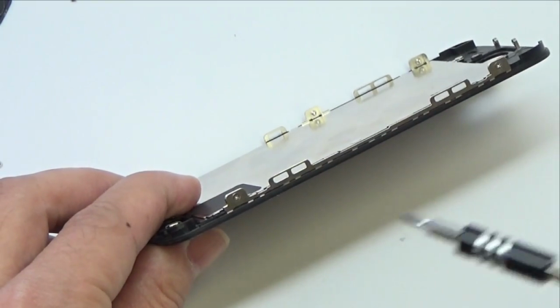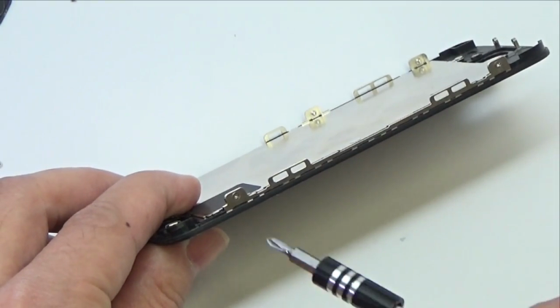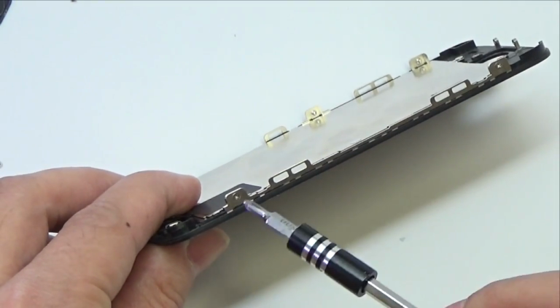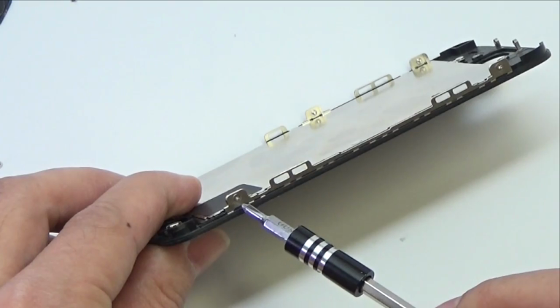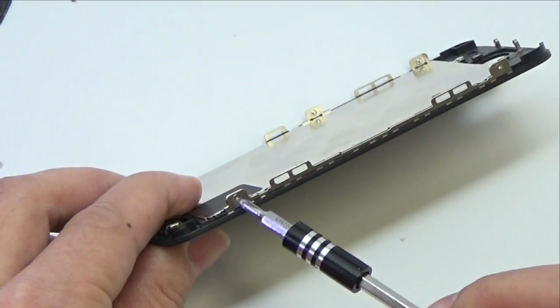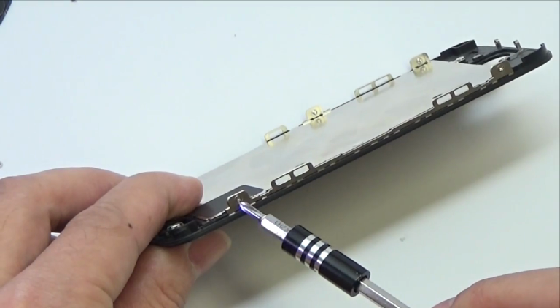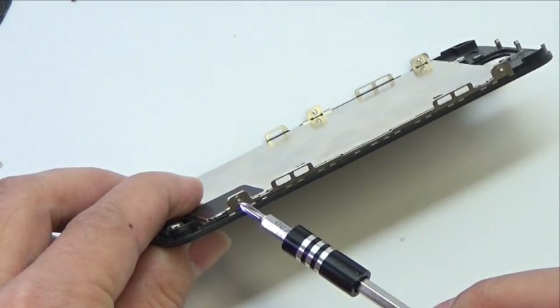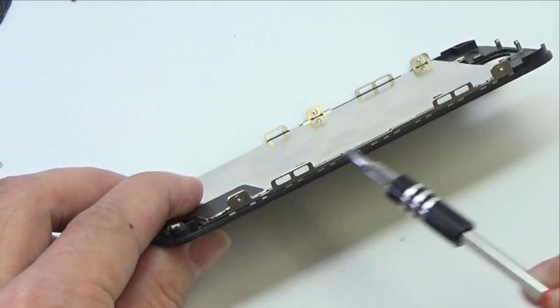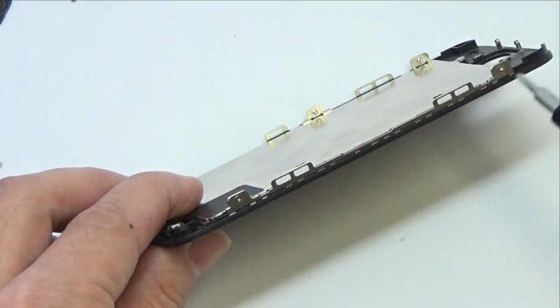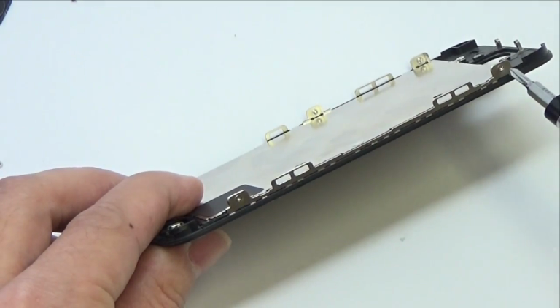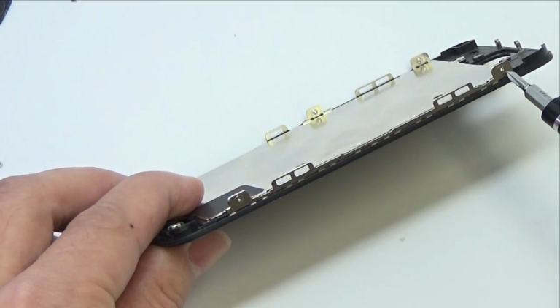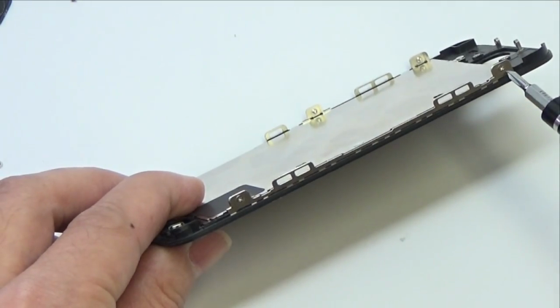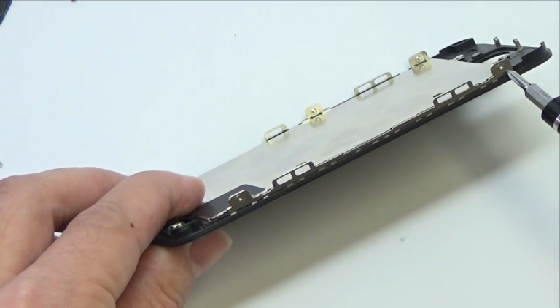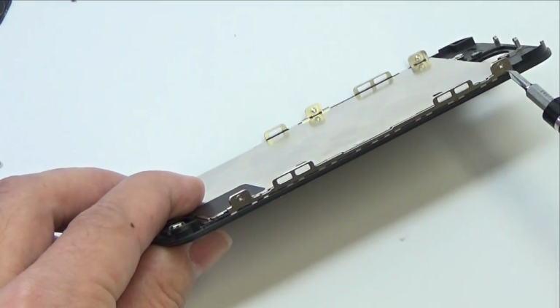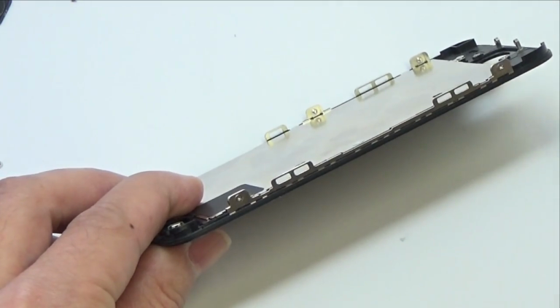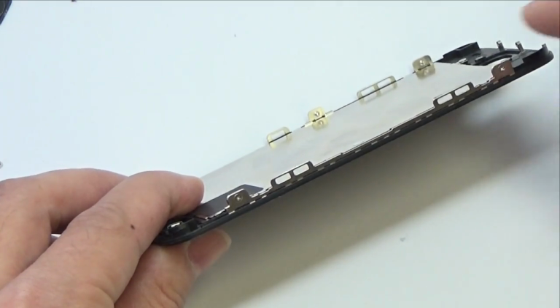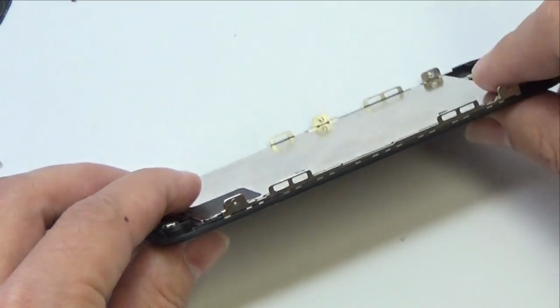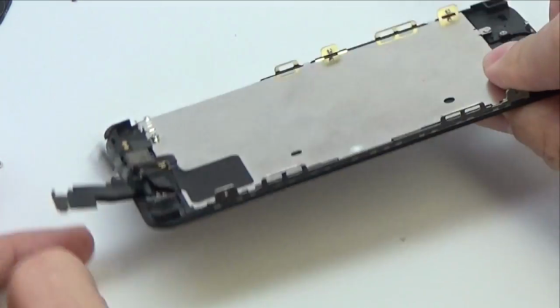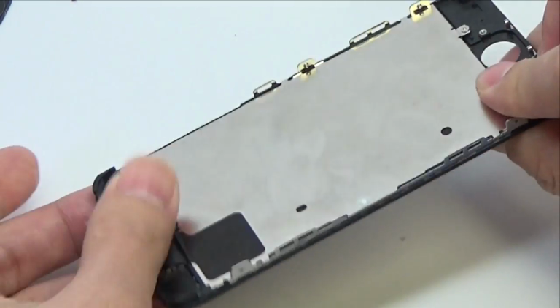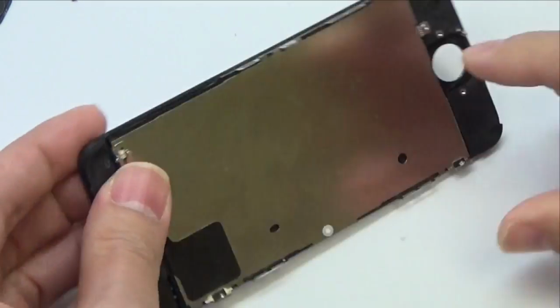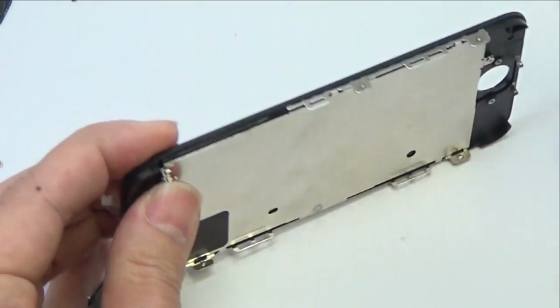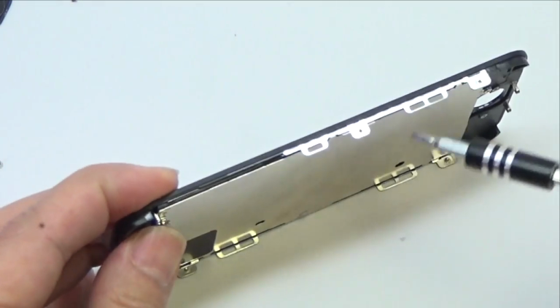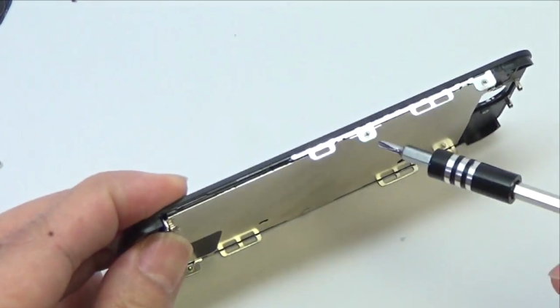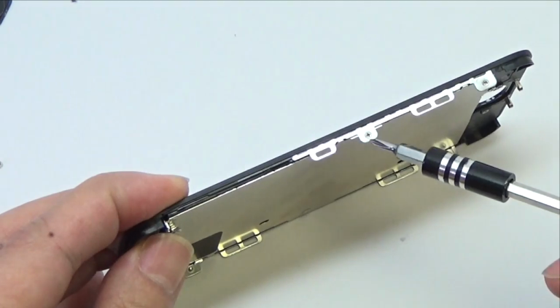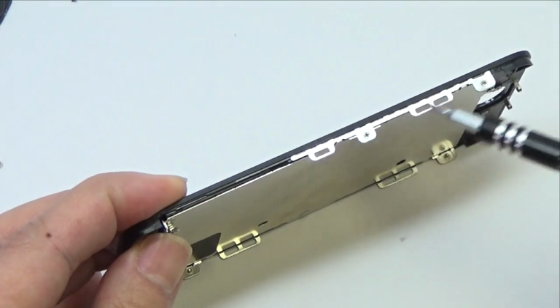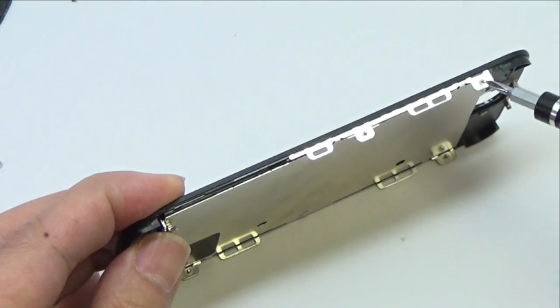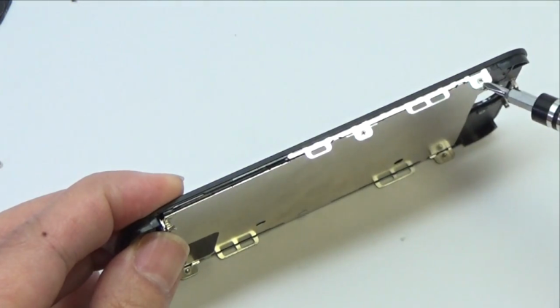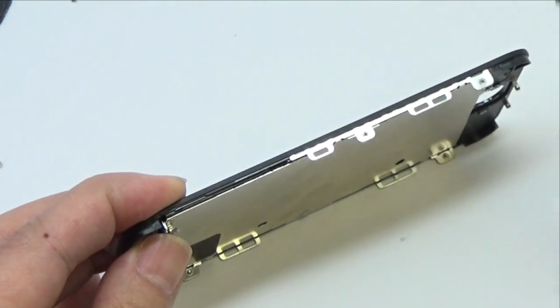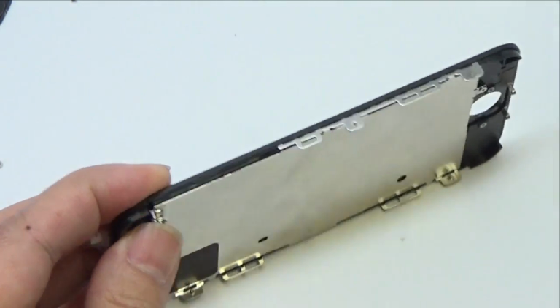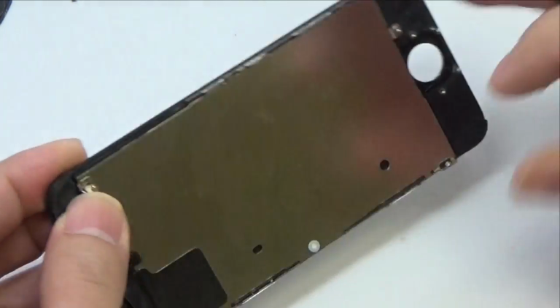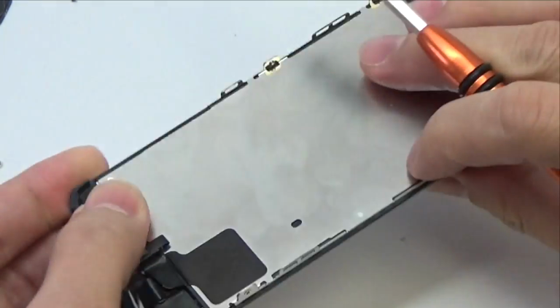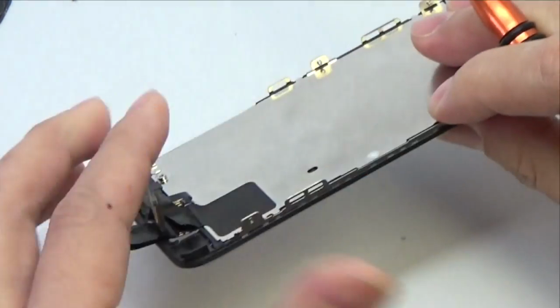Remove the two 1.2 mm Phillips screws from each side of the LCD frame, four in total.